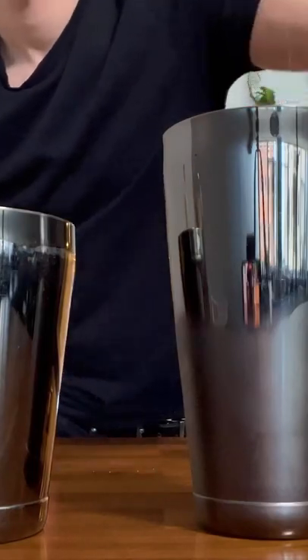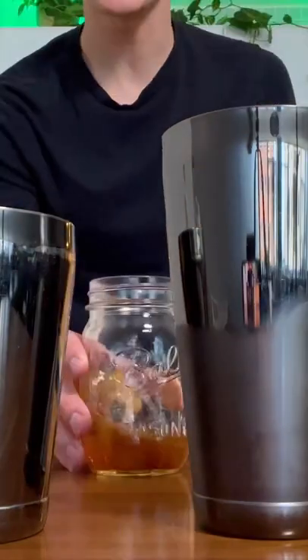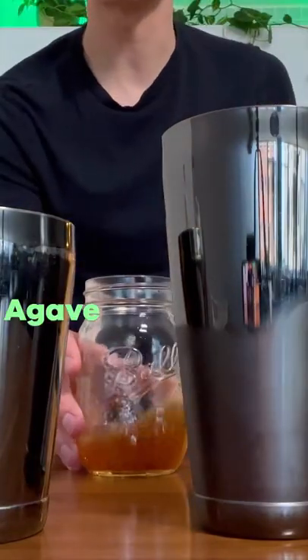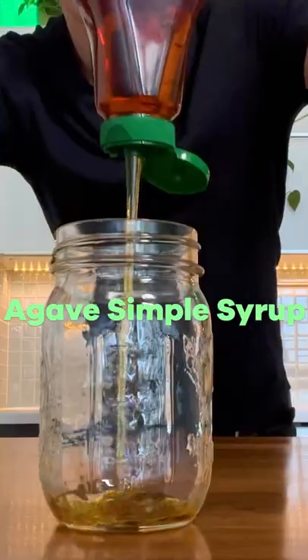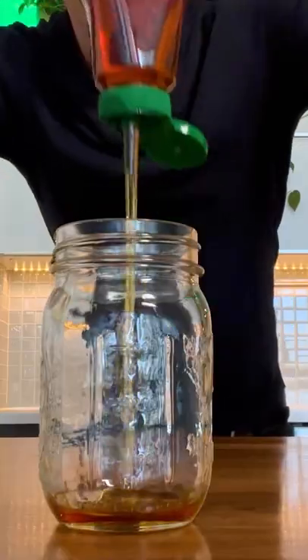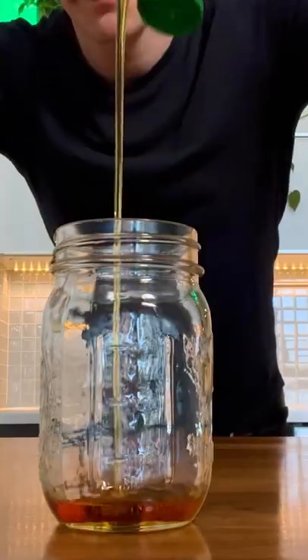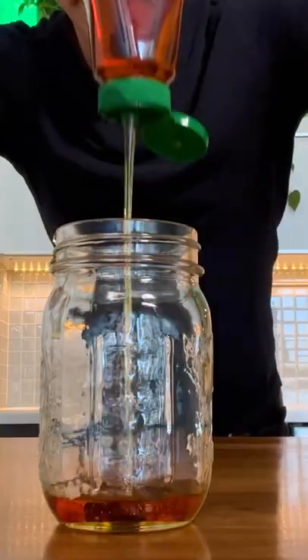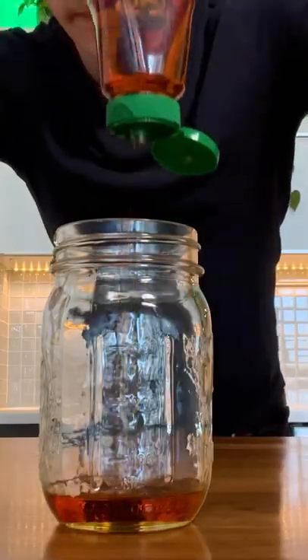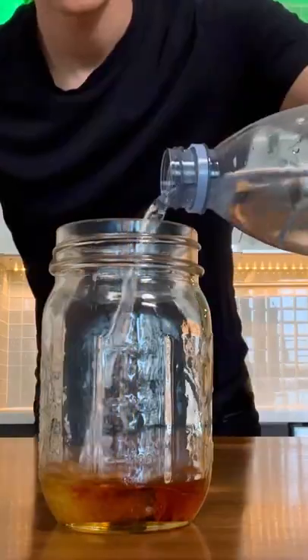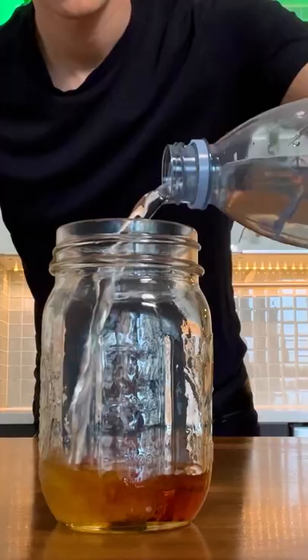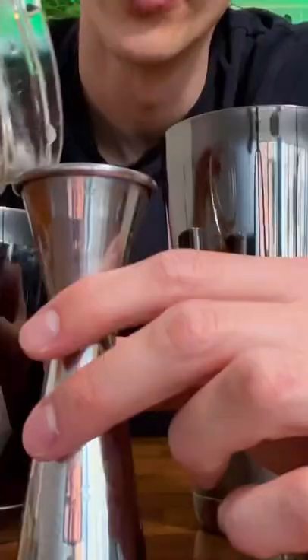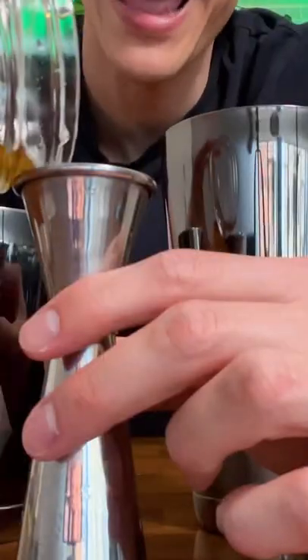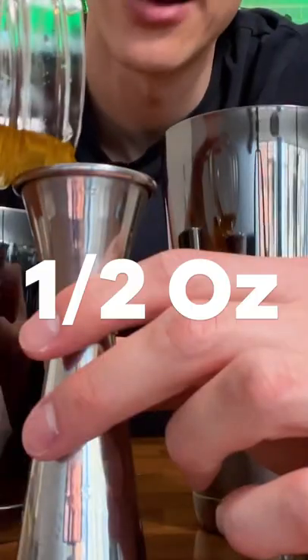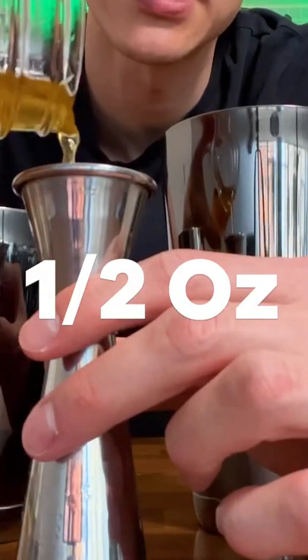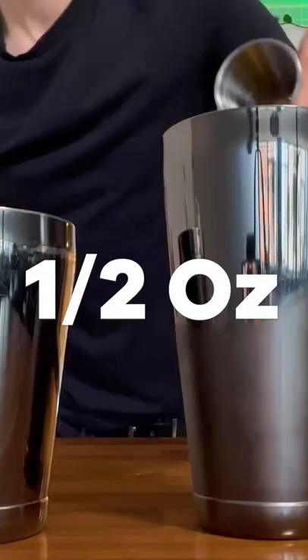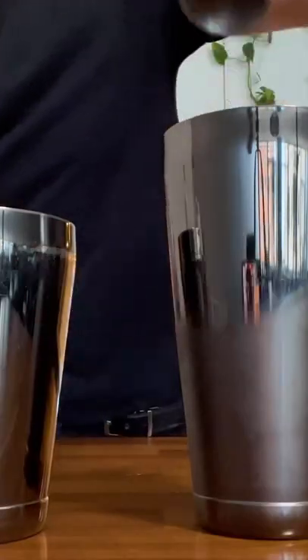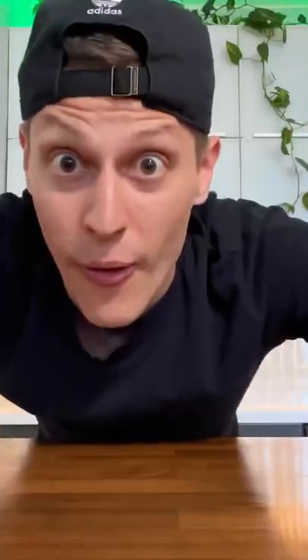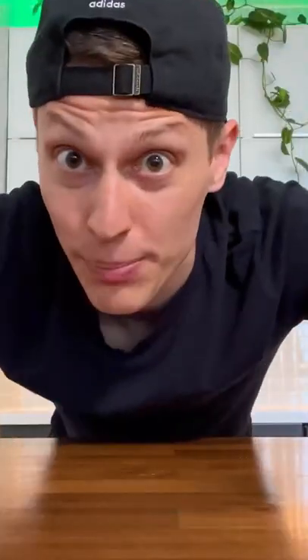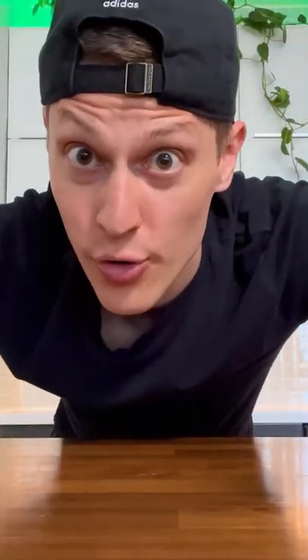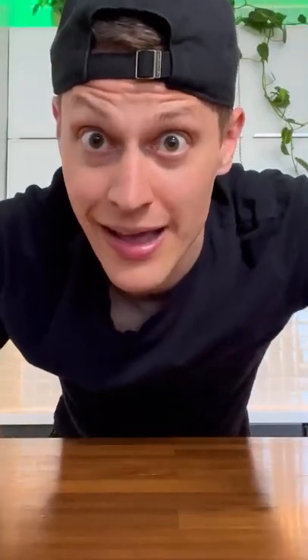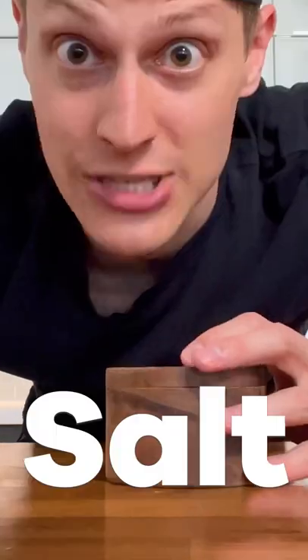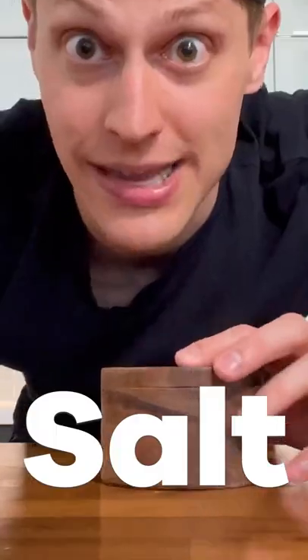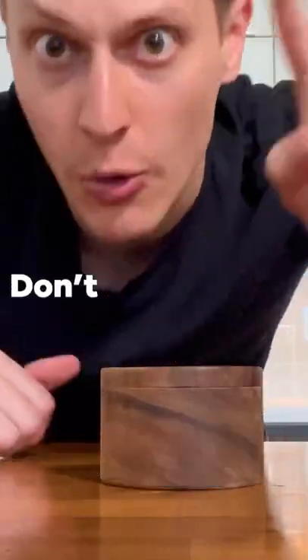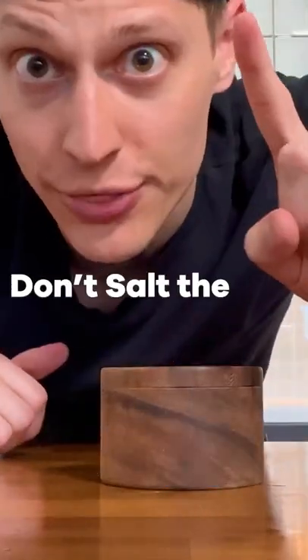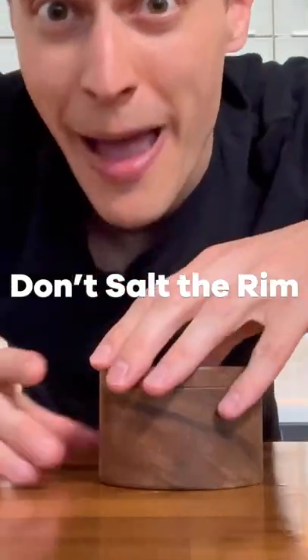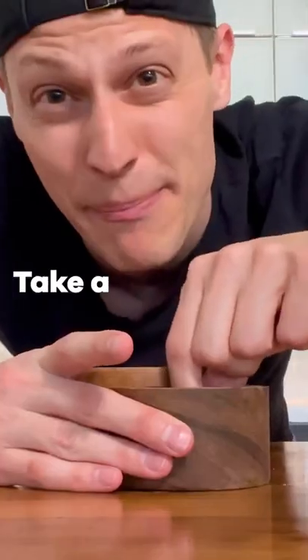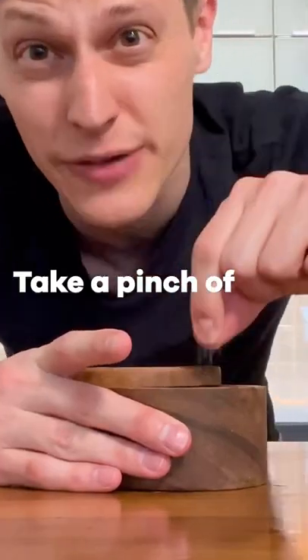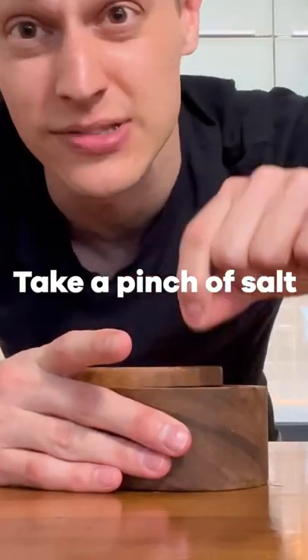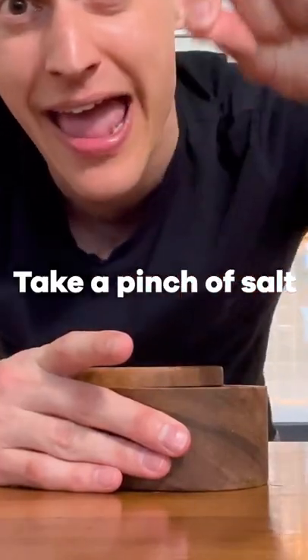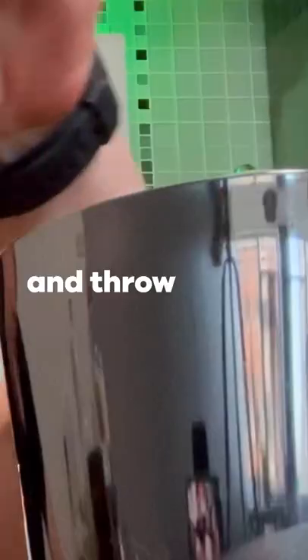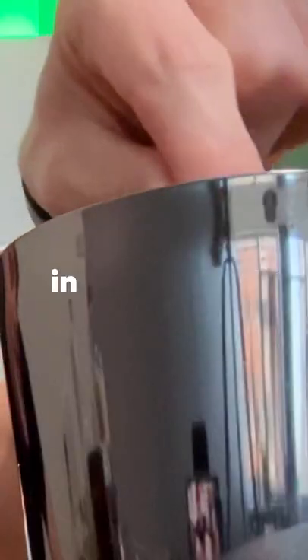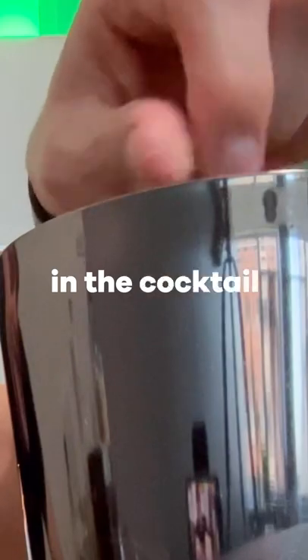Next we got agave simple syrup, which is just equal parts agave with equal parts water. We're gonna use half an ounce. Now the real pro move: salt. Don't salt the rim — take a pinch of salt and throw it right in the cocktail.